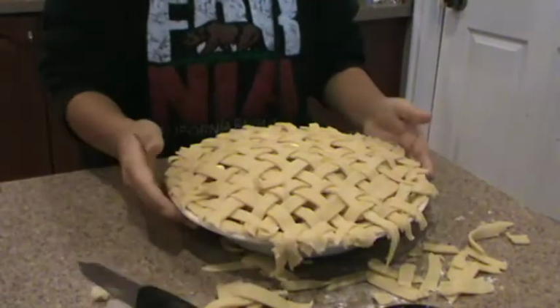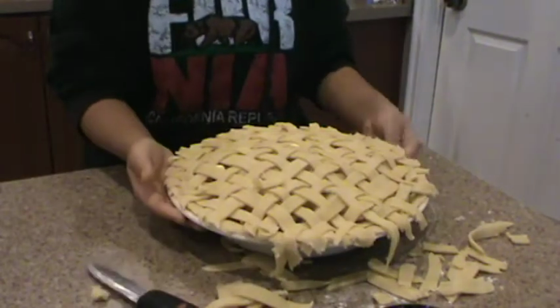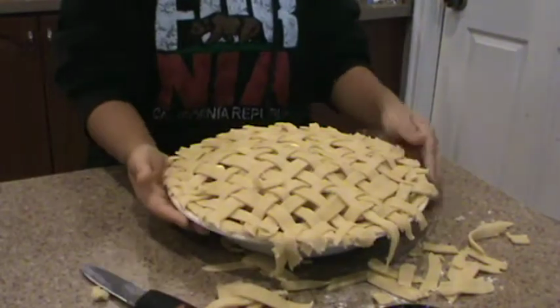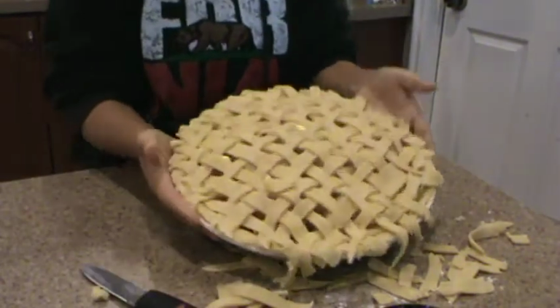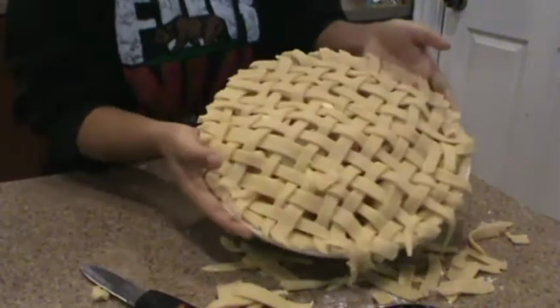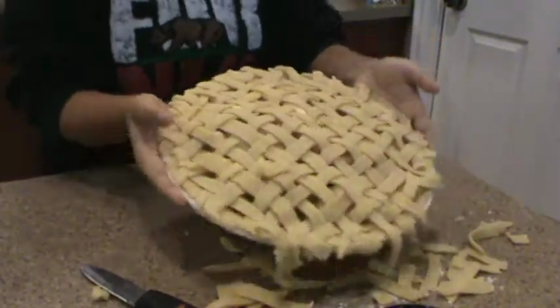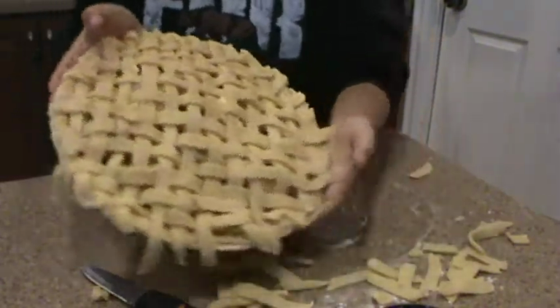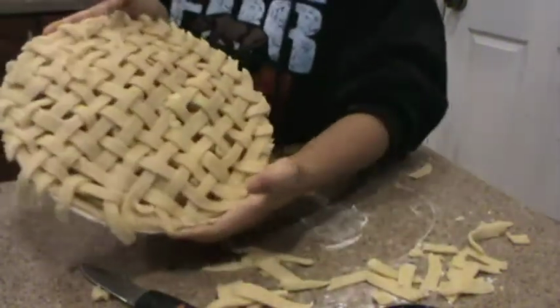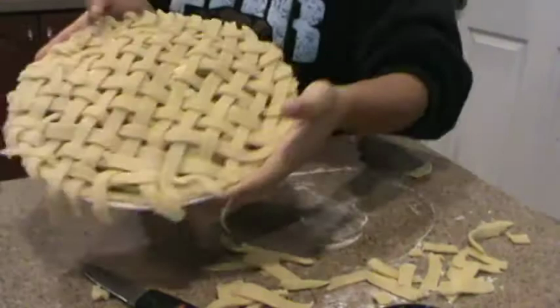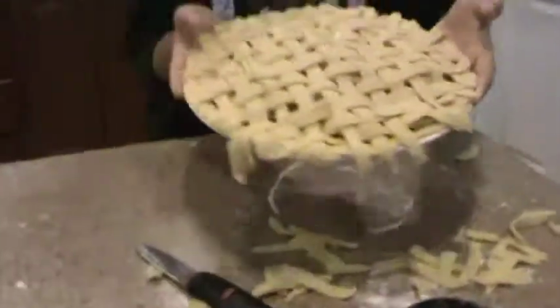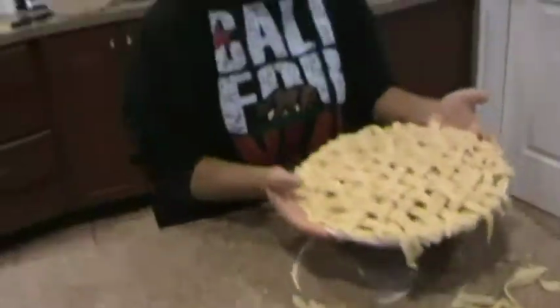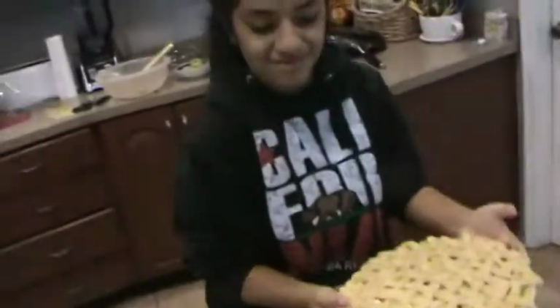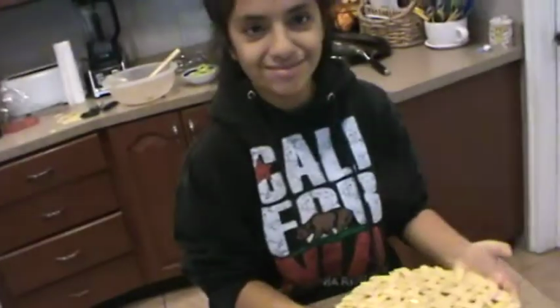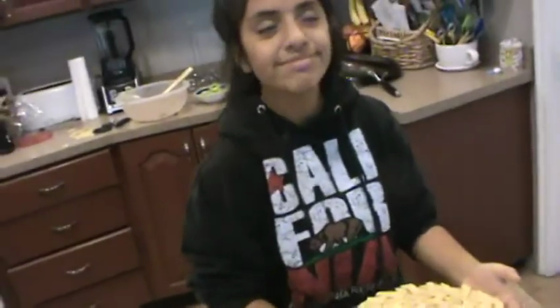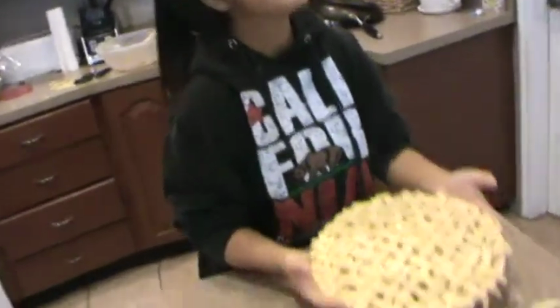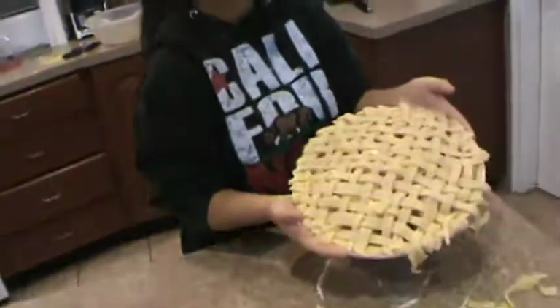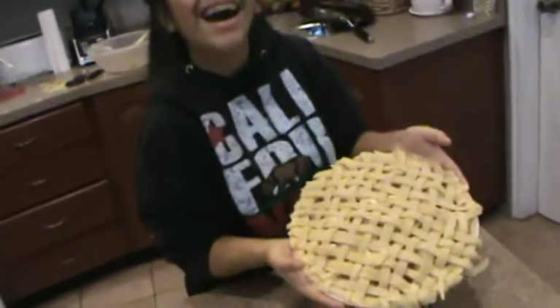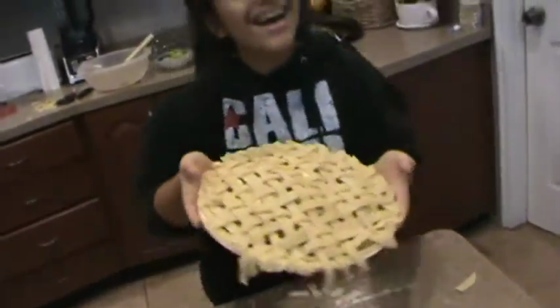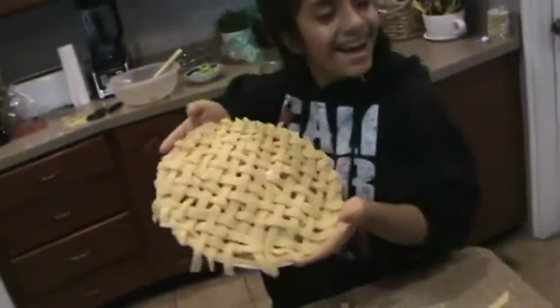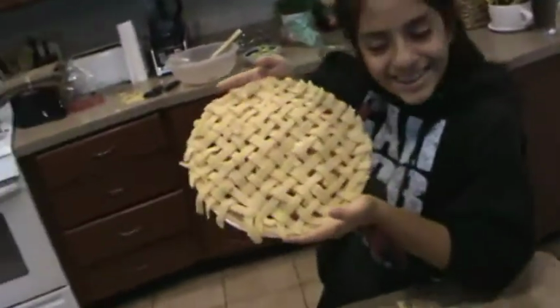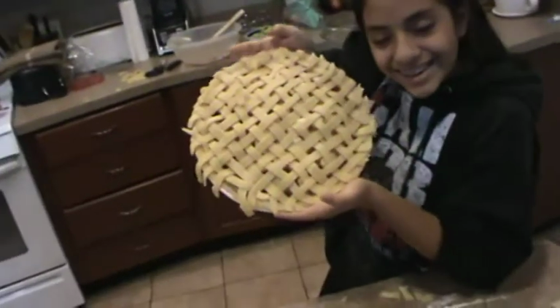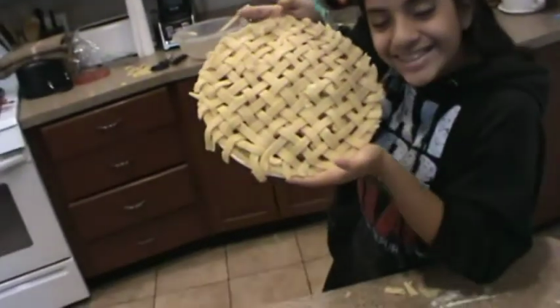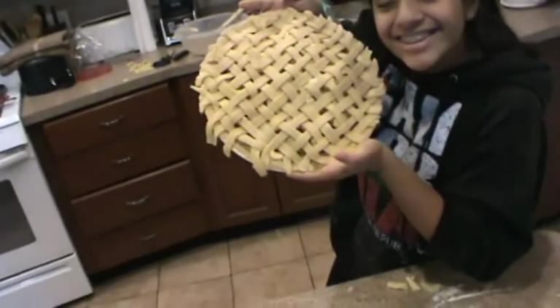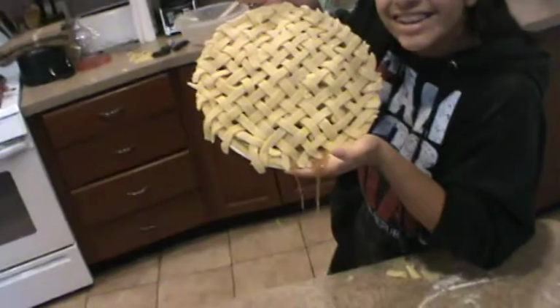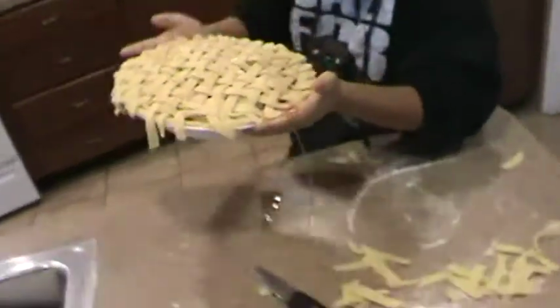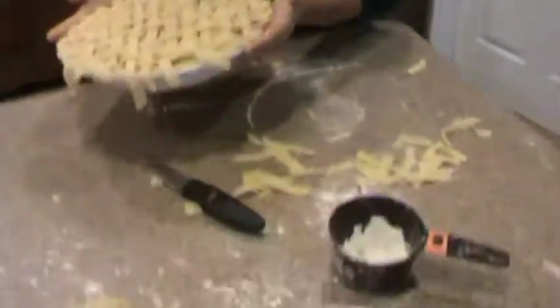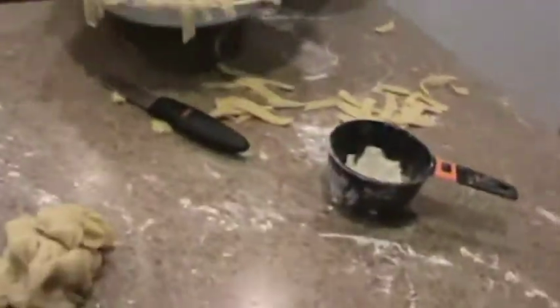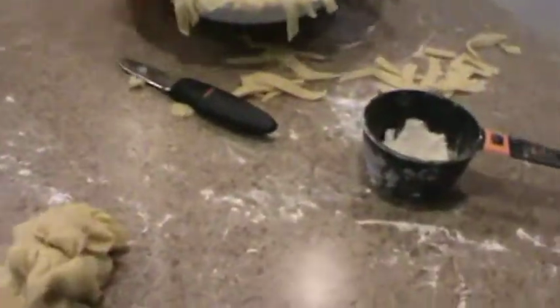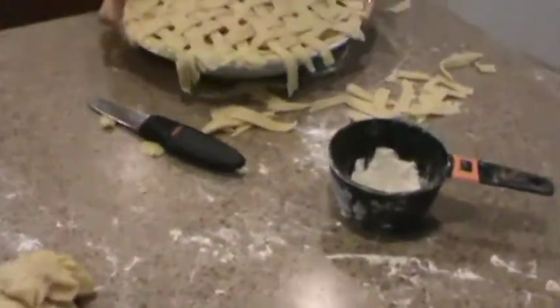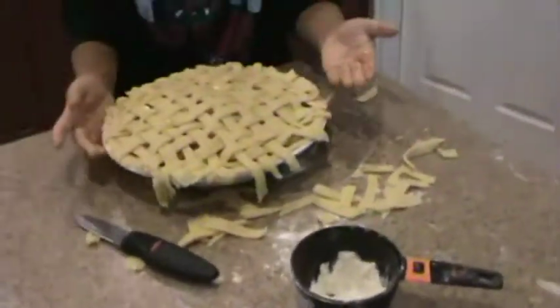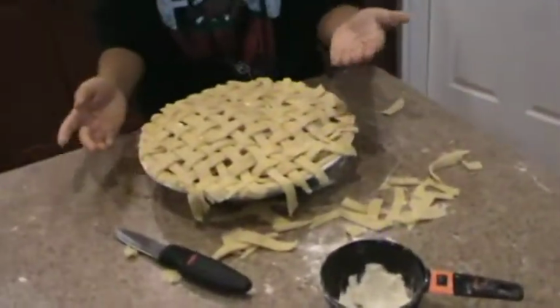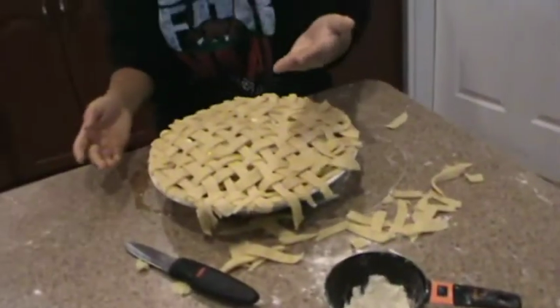I was going to ask you — do it with your smile, with the pie next to your face. Tip it a little more. Just kidding — cut, cut.